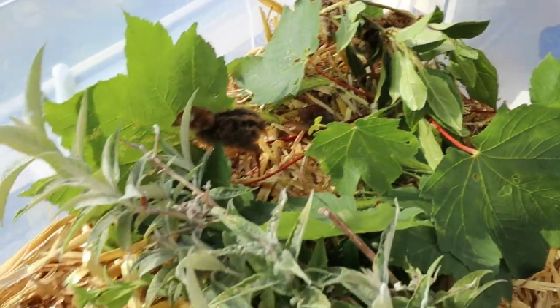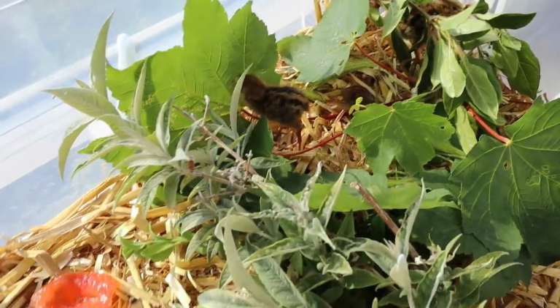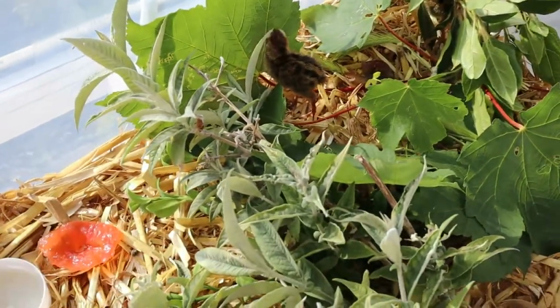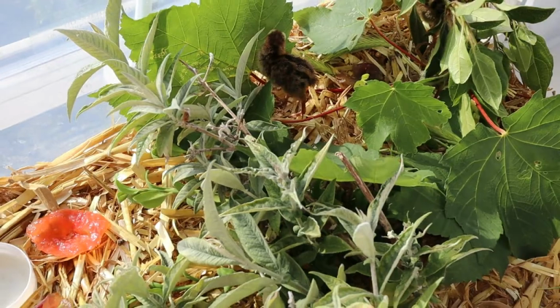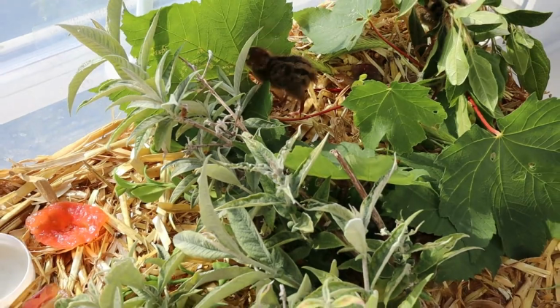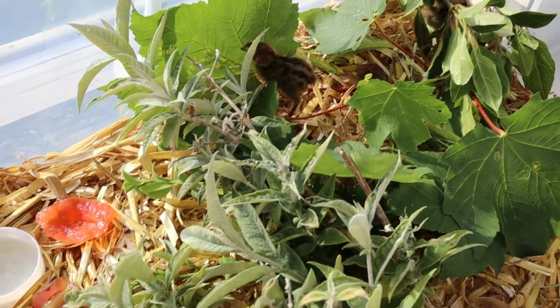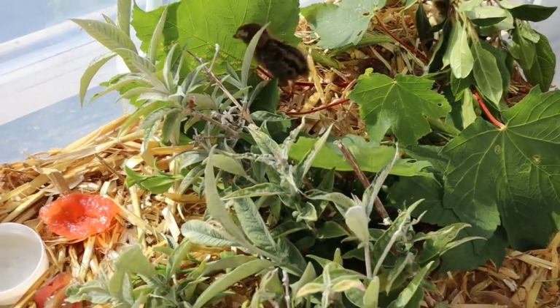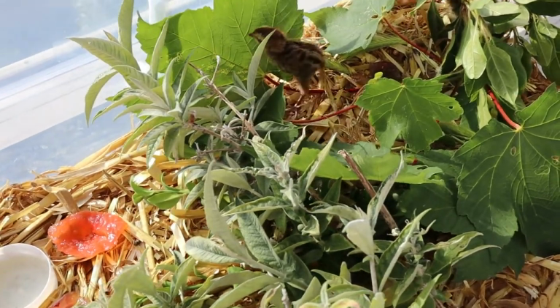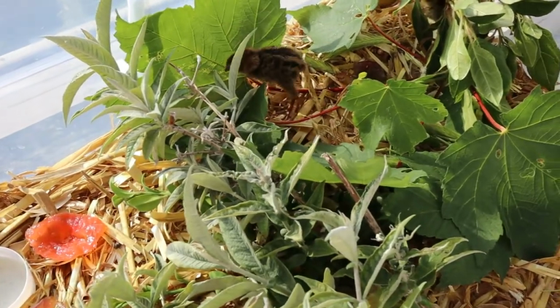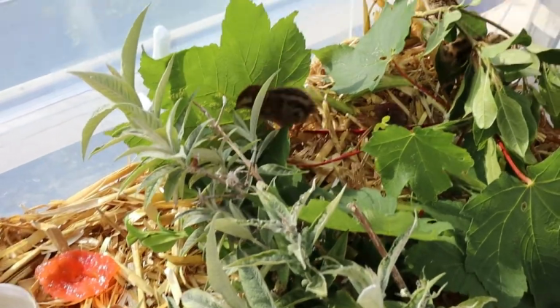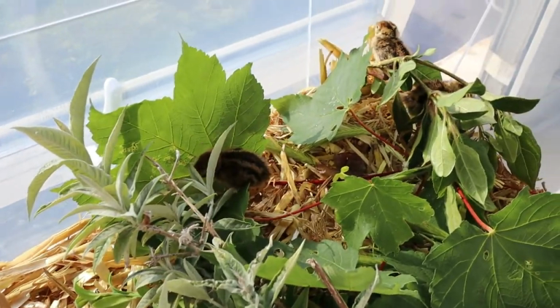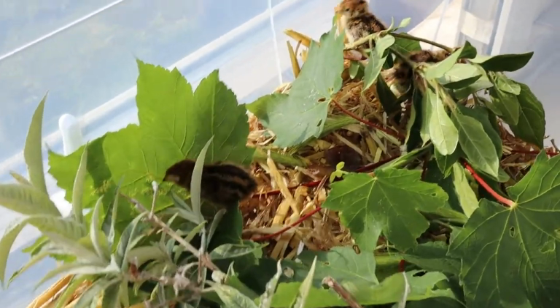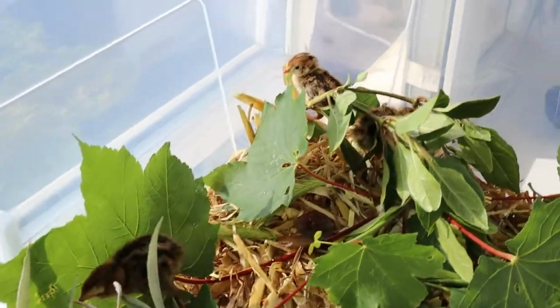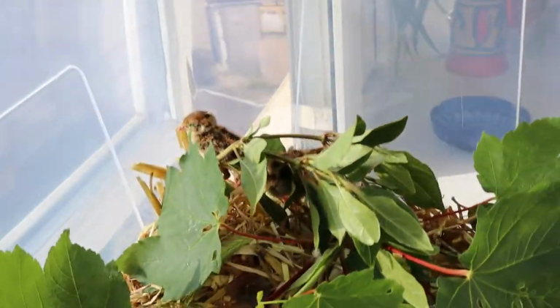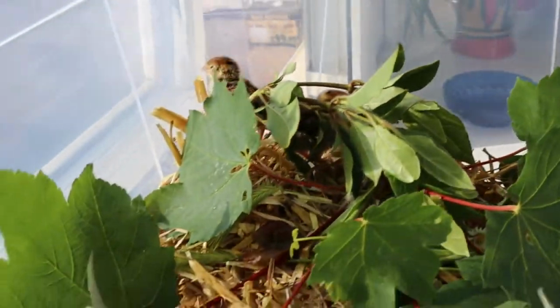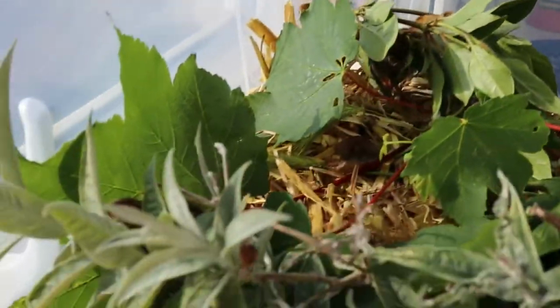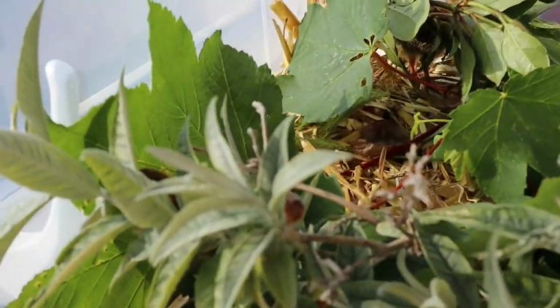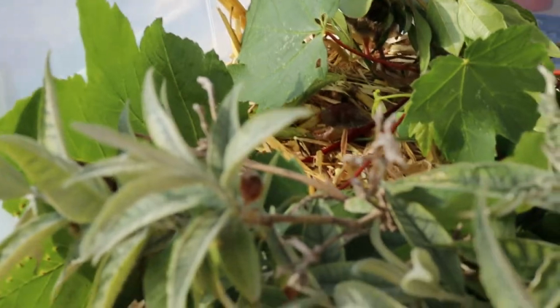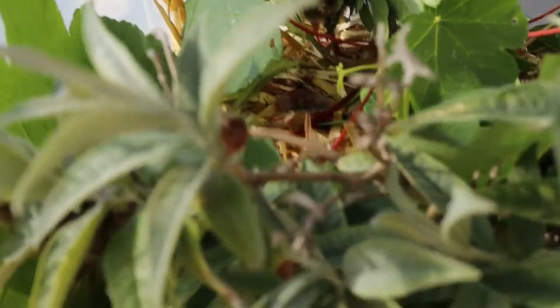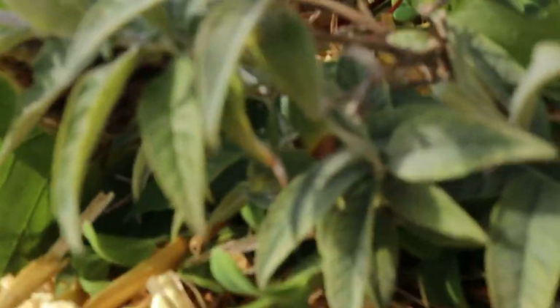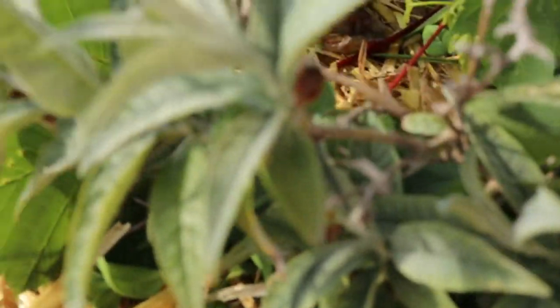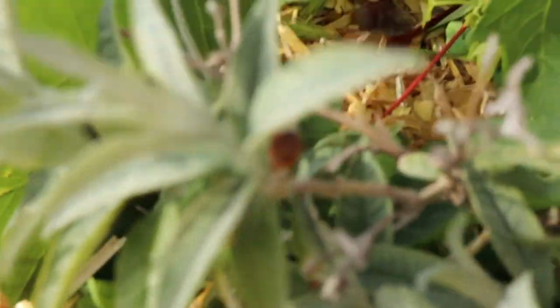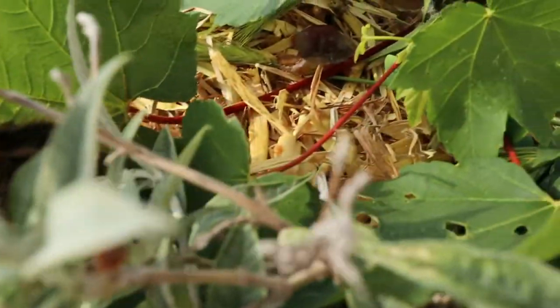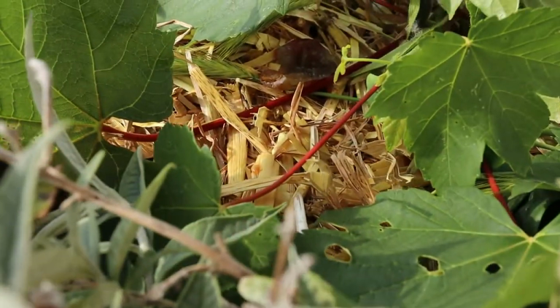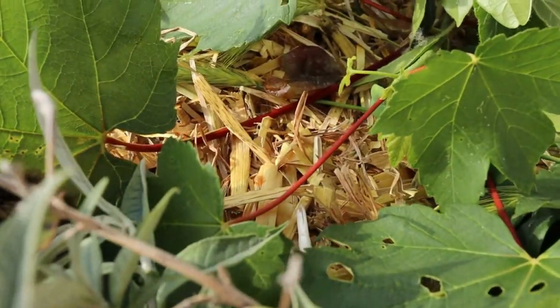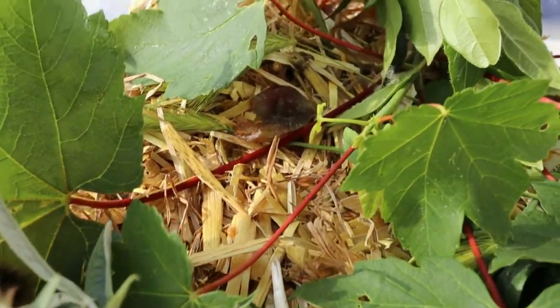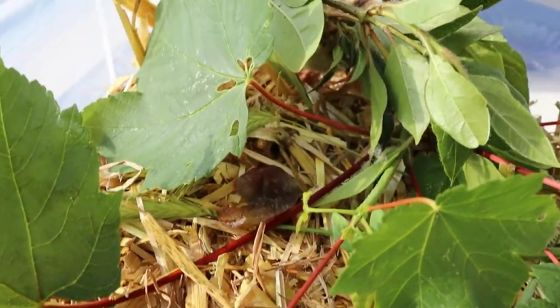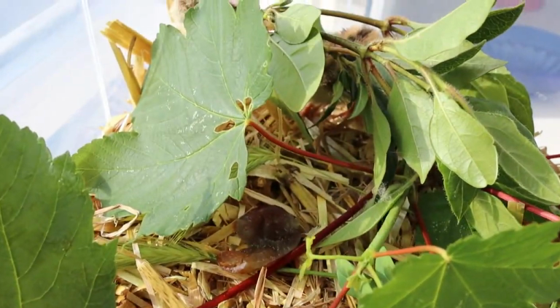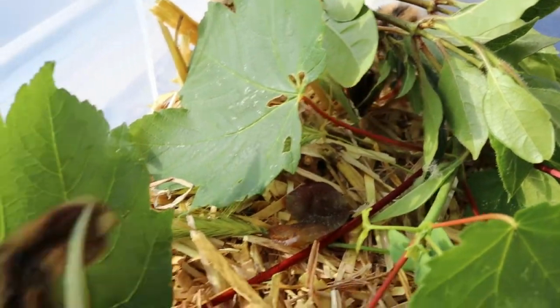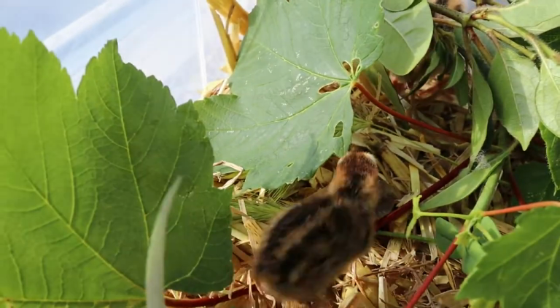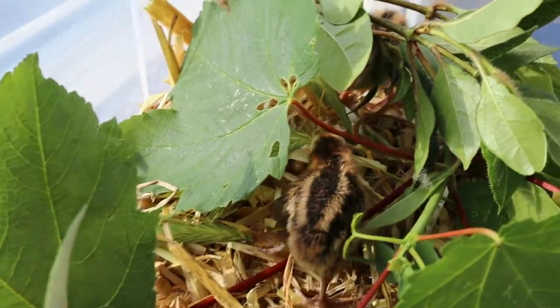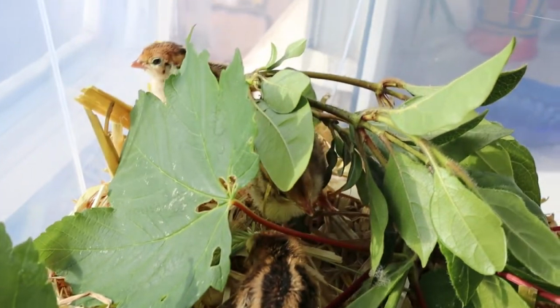Thank you — probably they're saying thank you for this new stuff. Look at it, it's like a jungle. Welcome to the jungle!